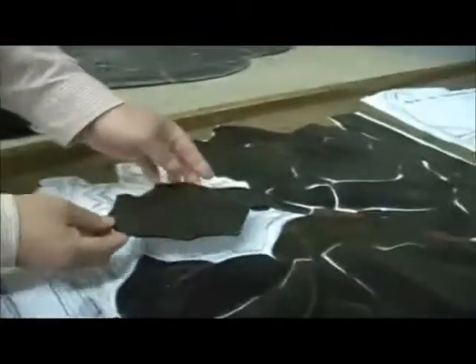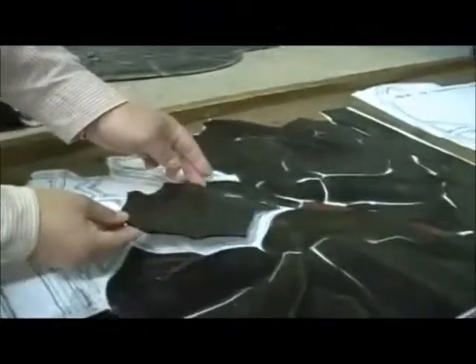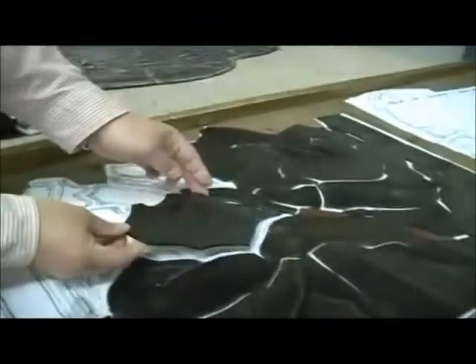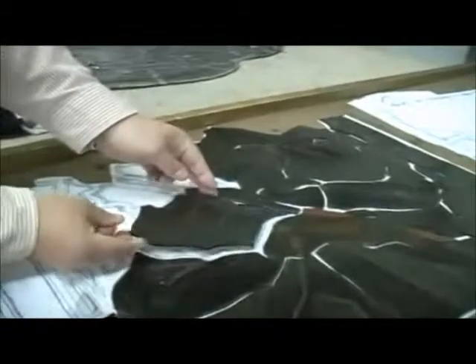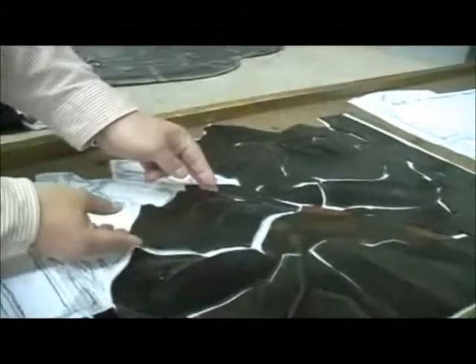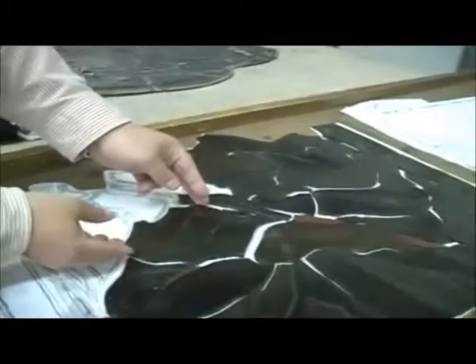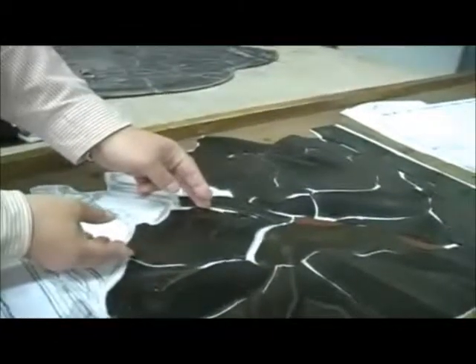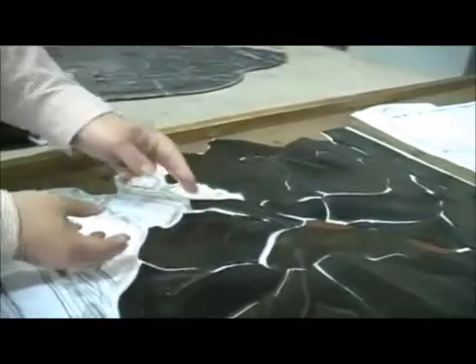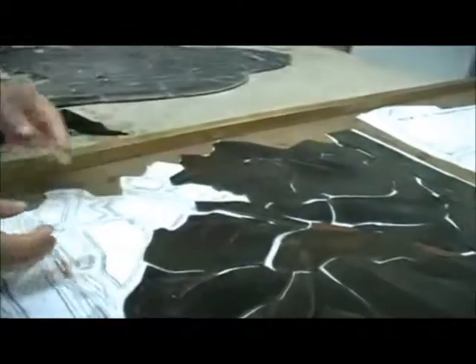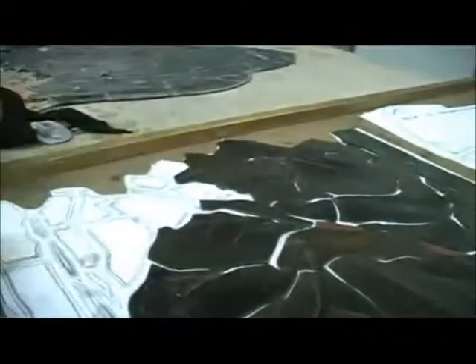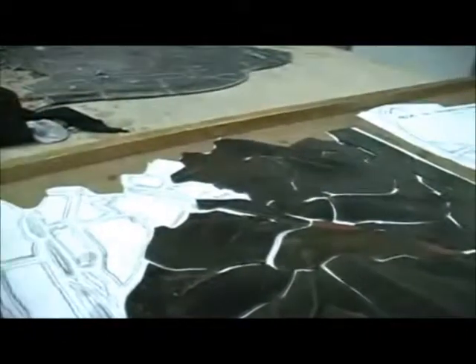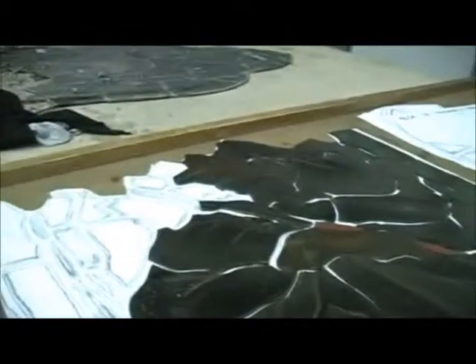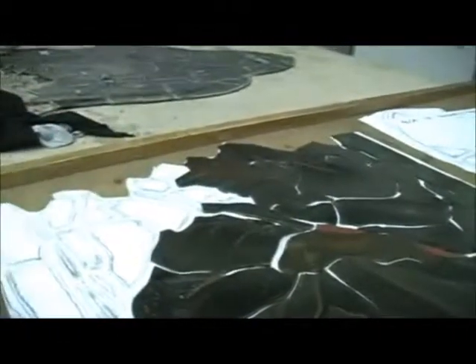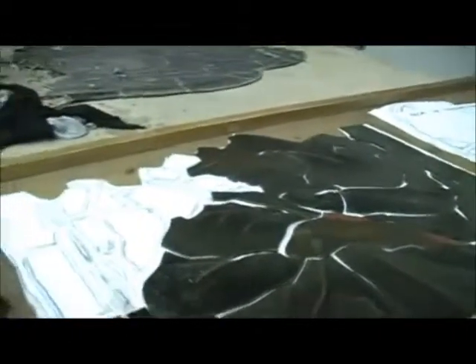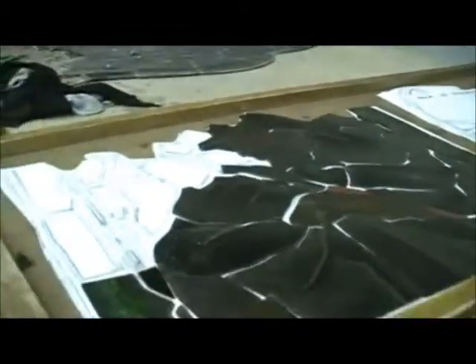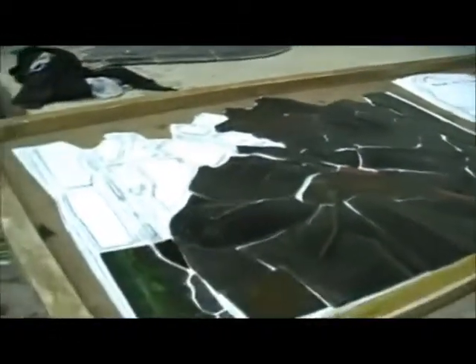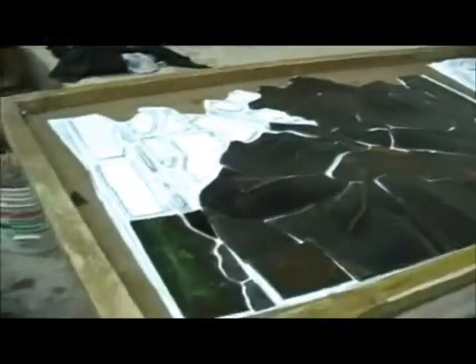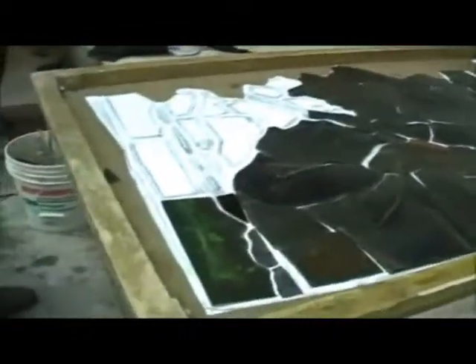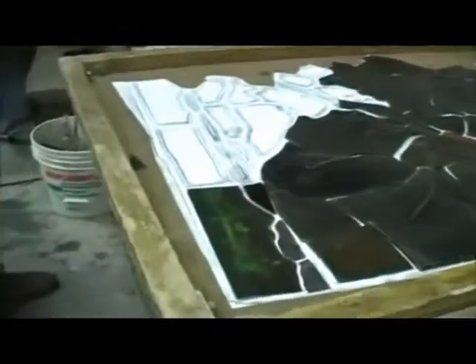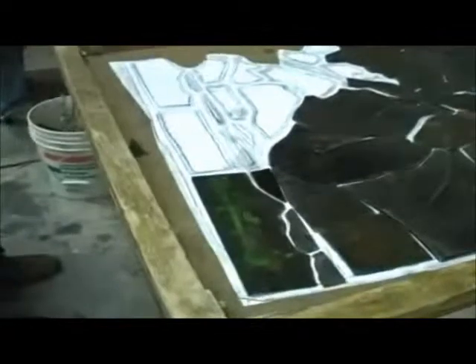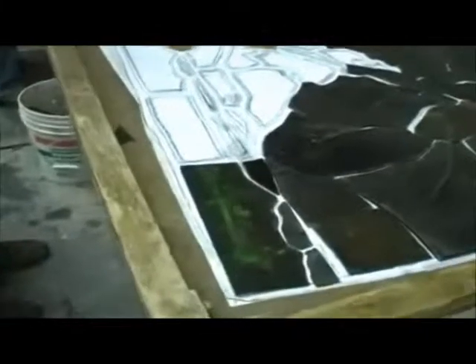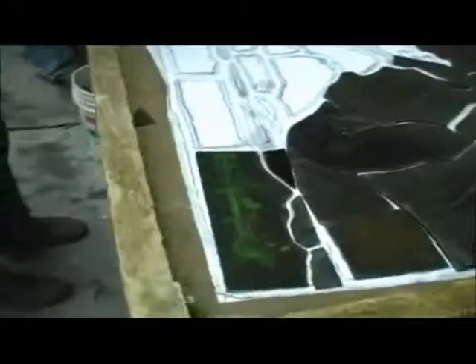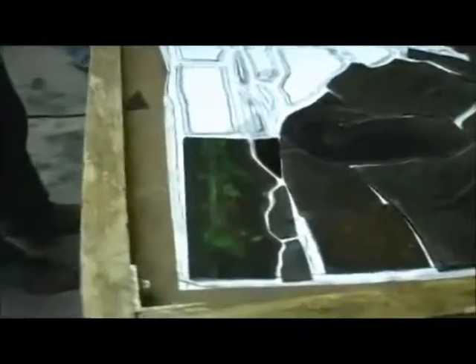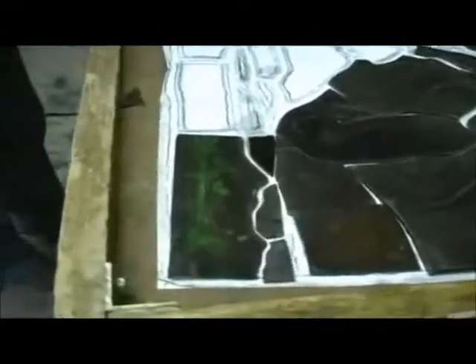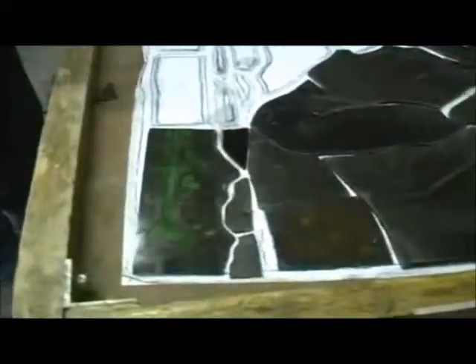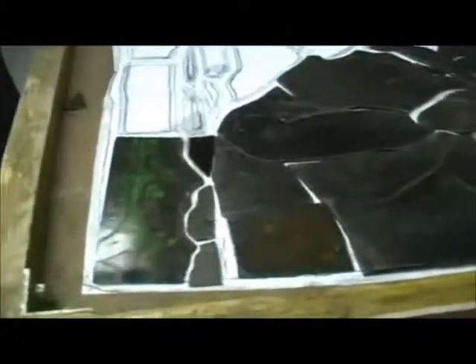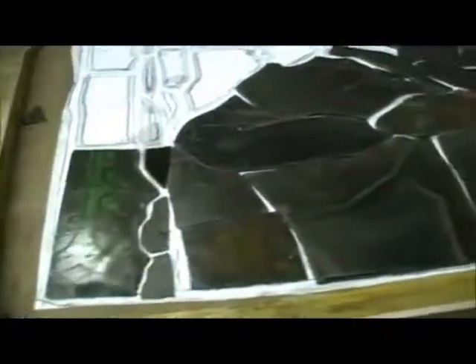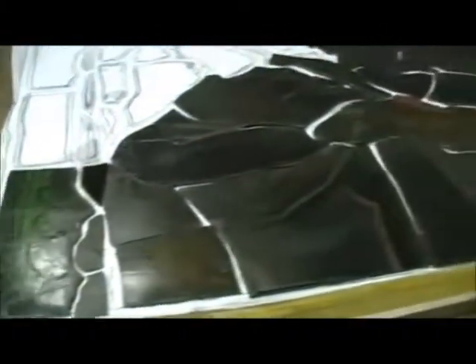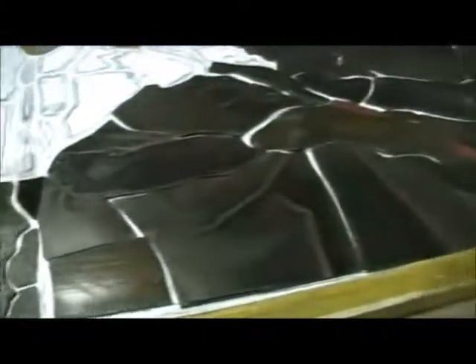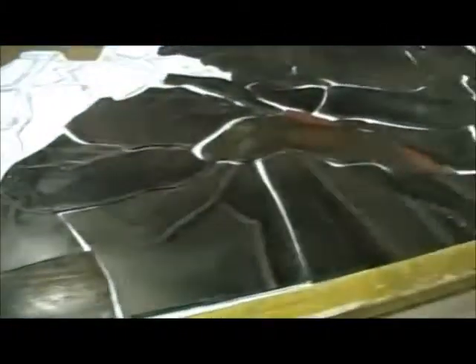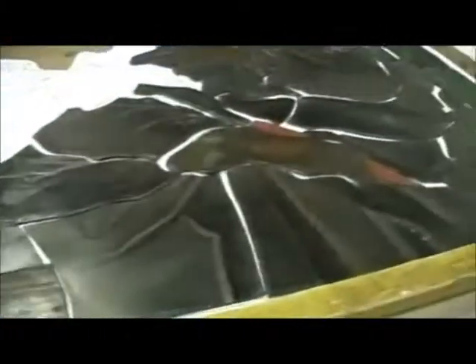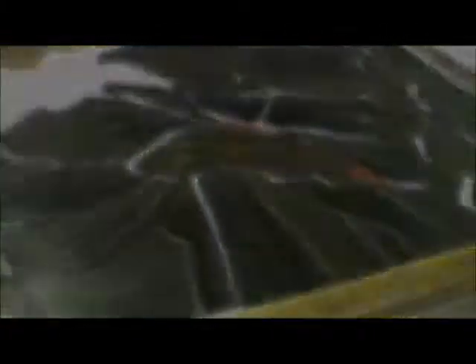It does look like new, but these are actually about 105-year-old windows that were made in Germany — in Germany and New York — by a company called Meyer Munich. Wonderful.